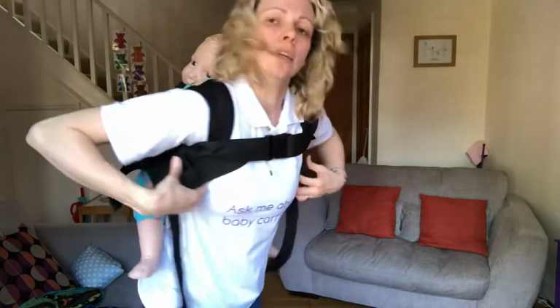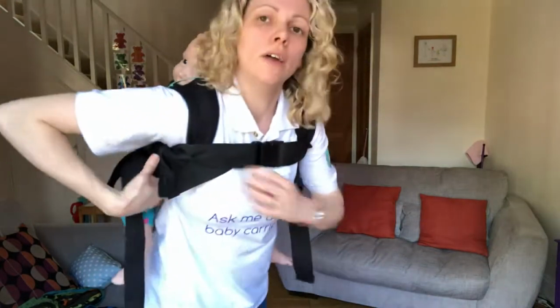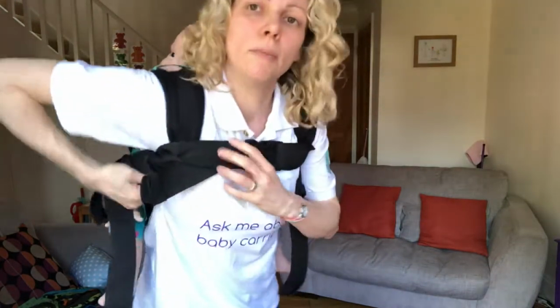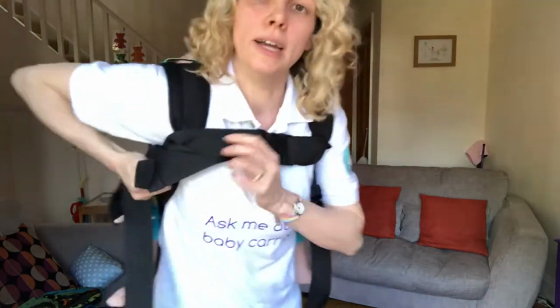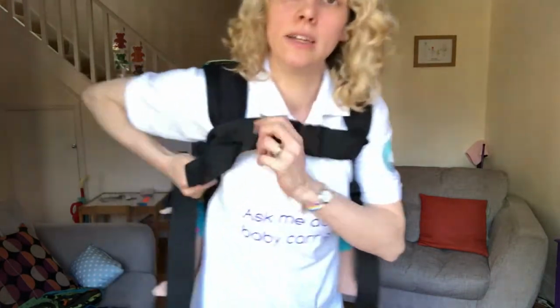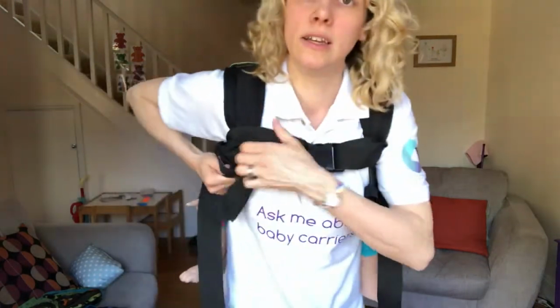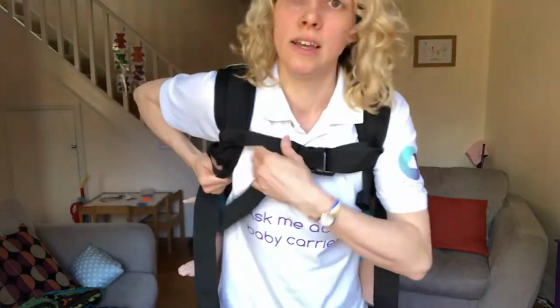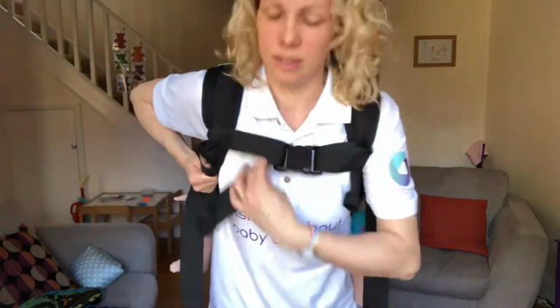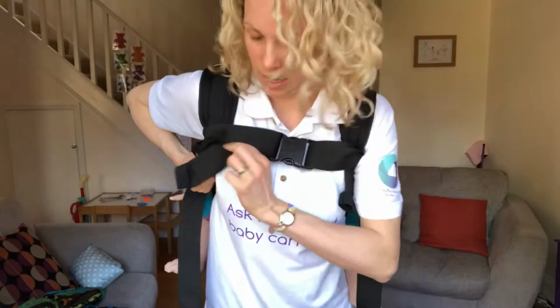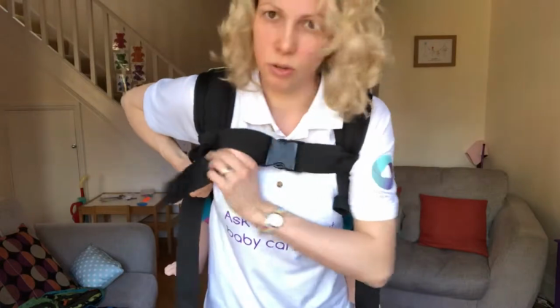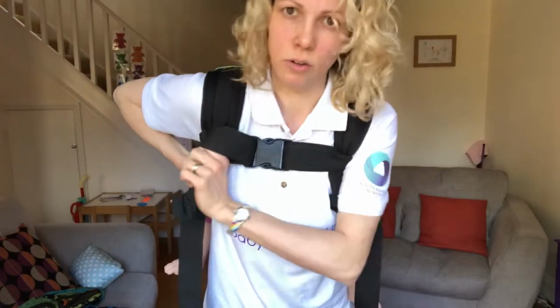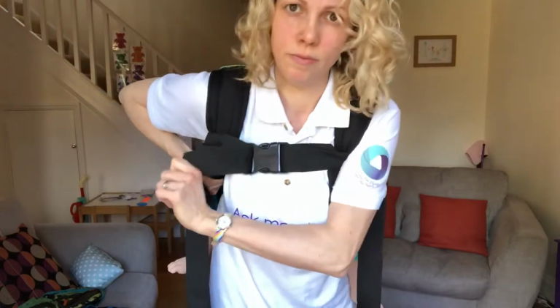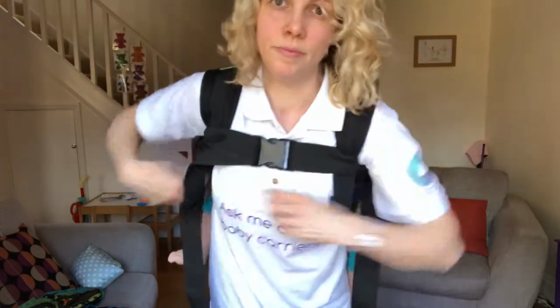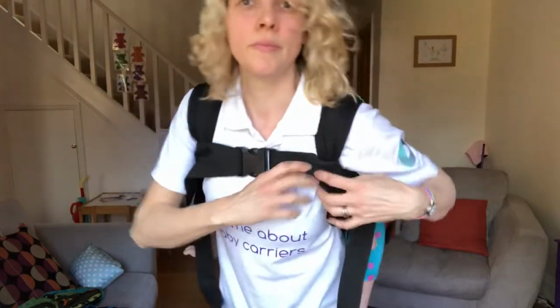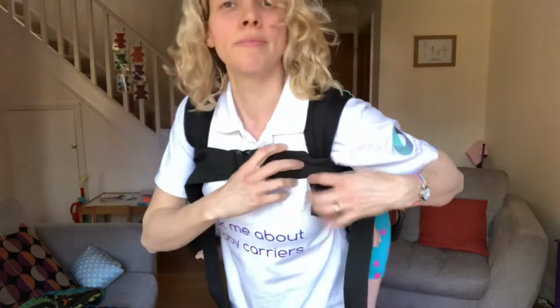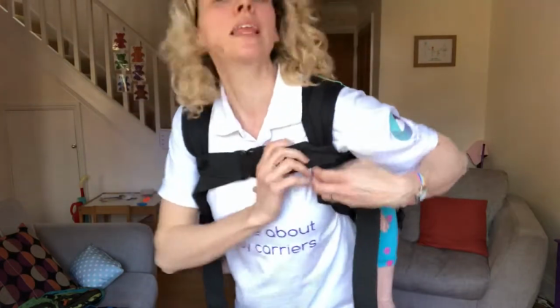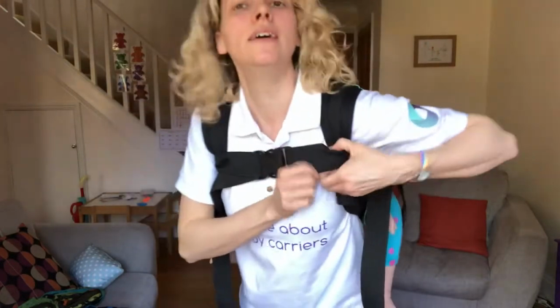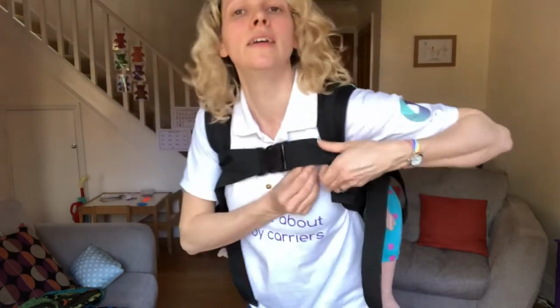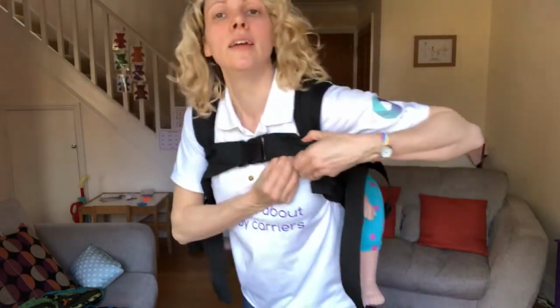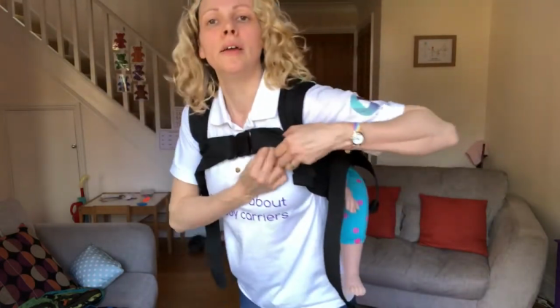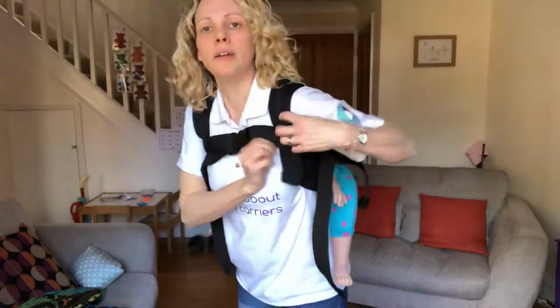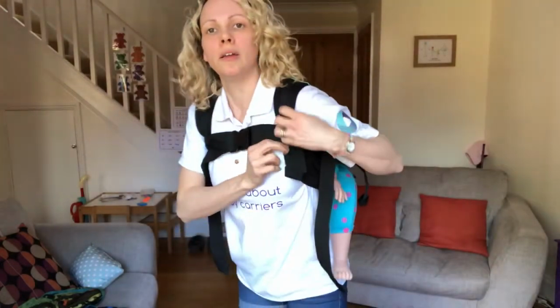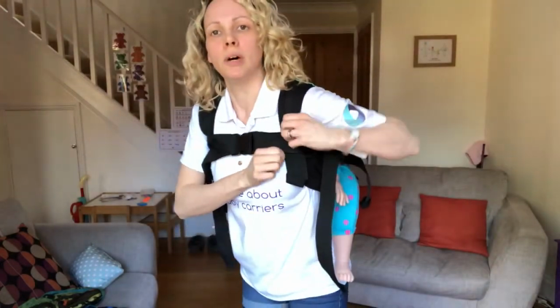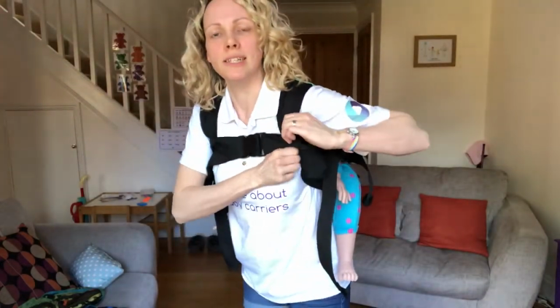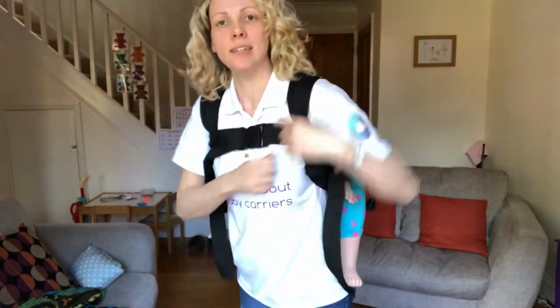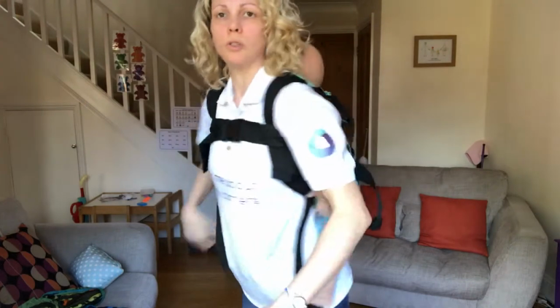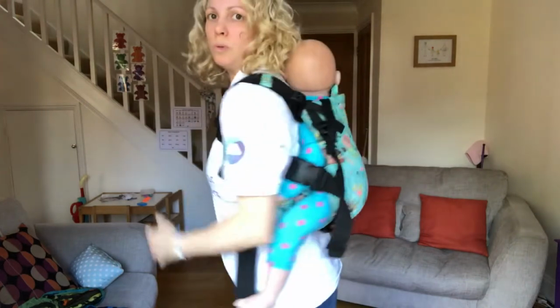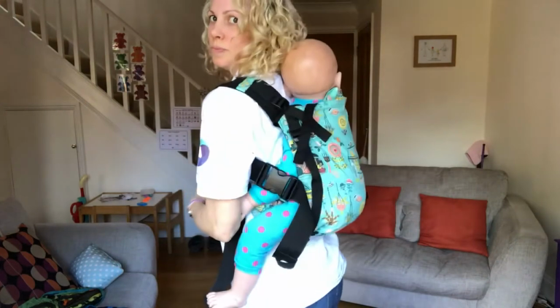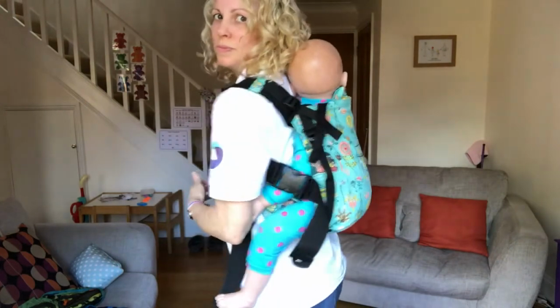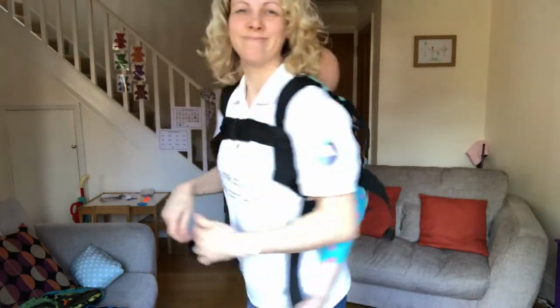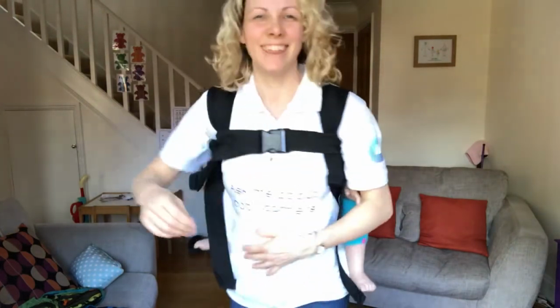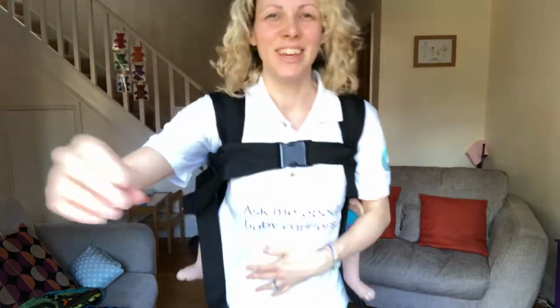So have a play and see how you get on — it is possible. Thank you.